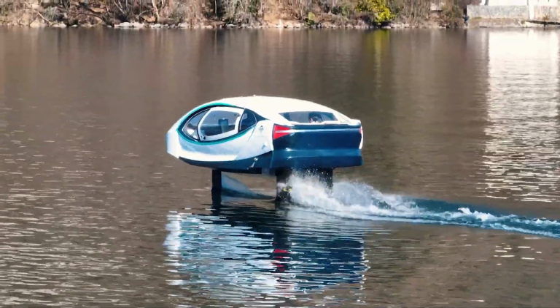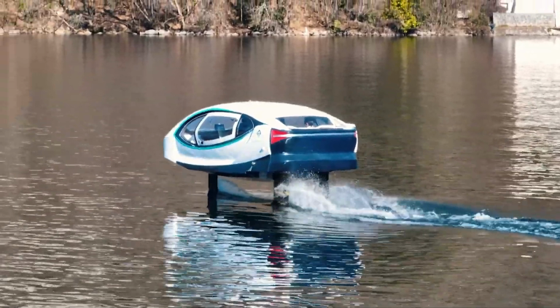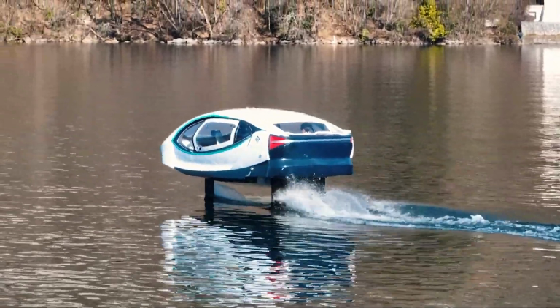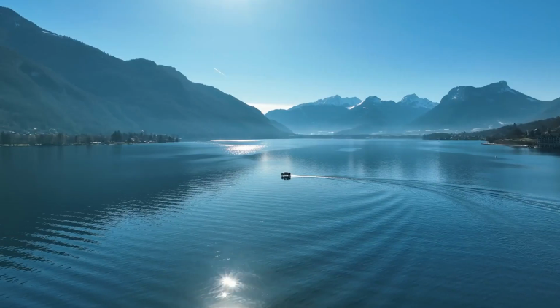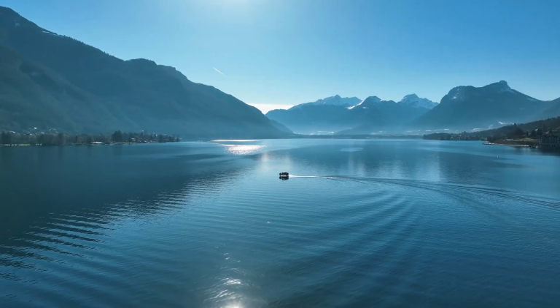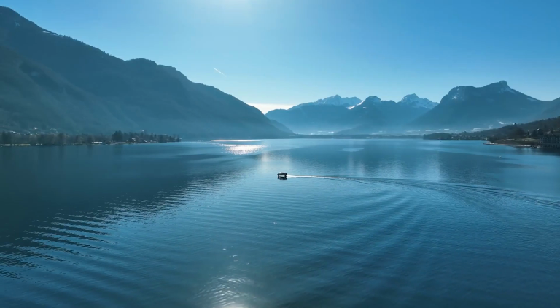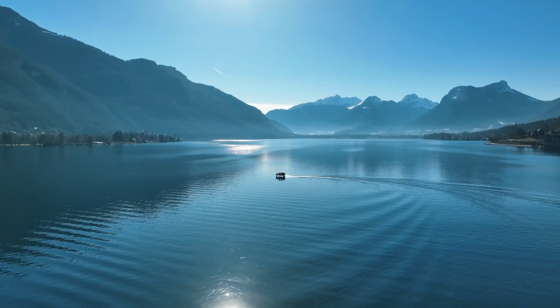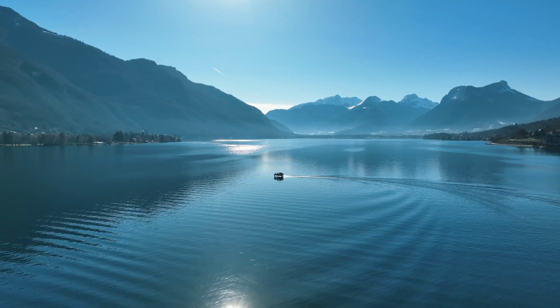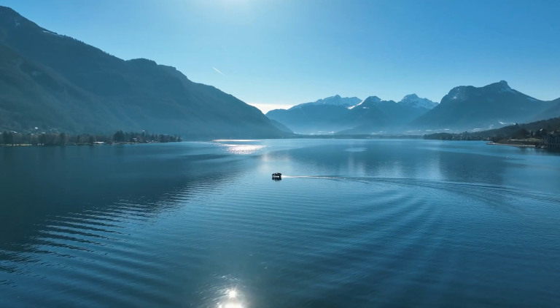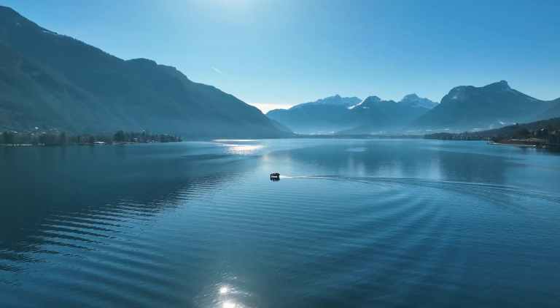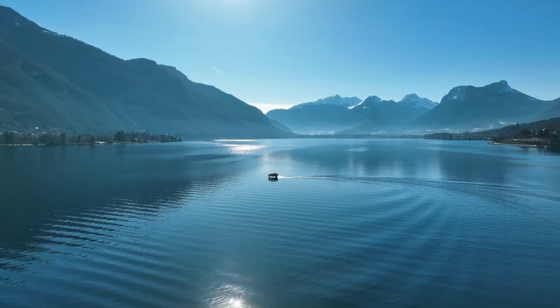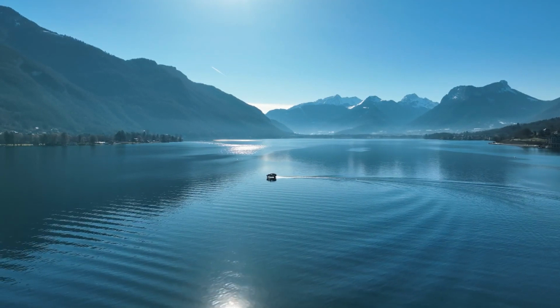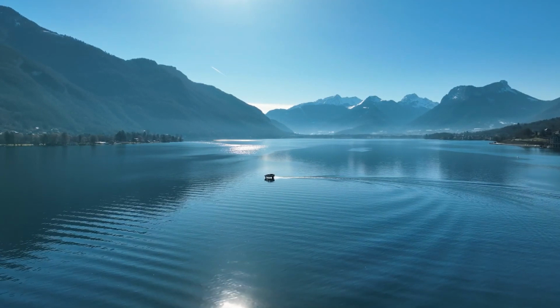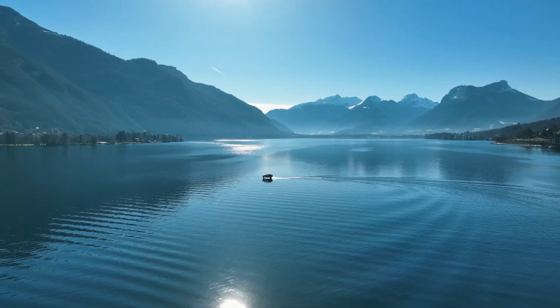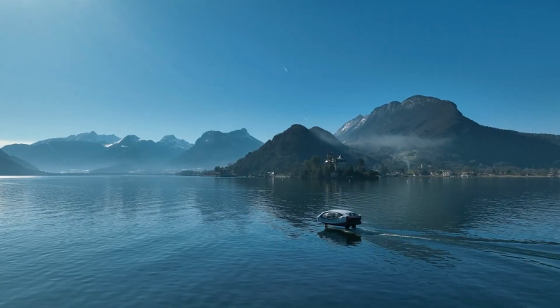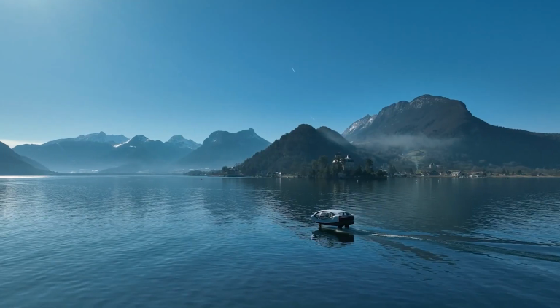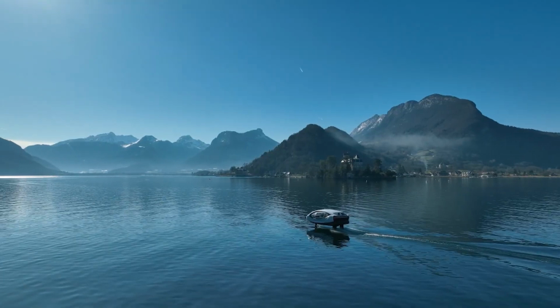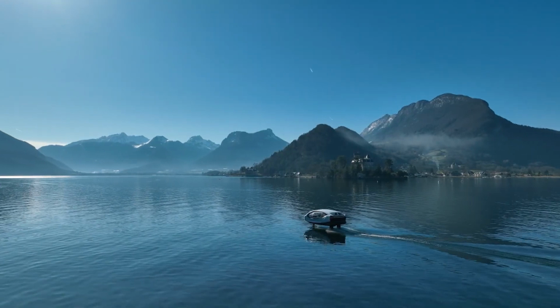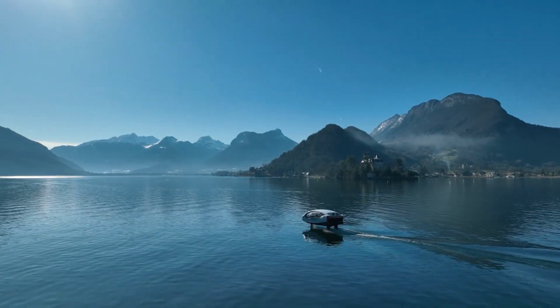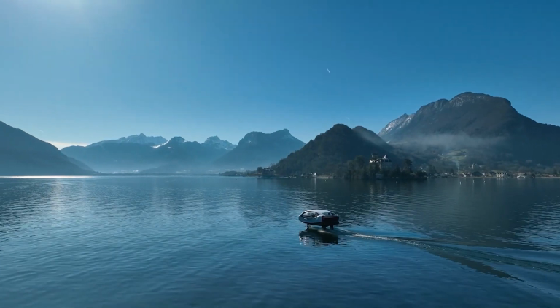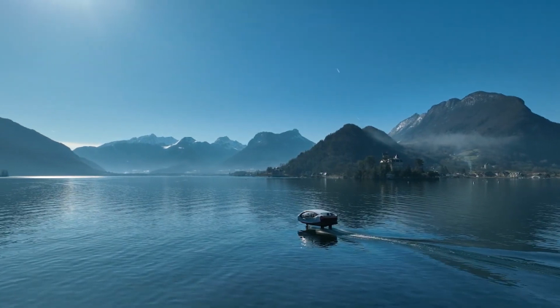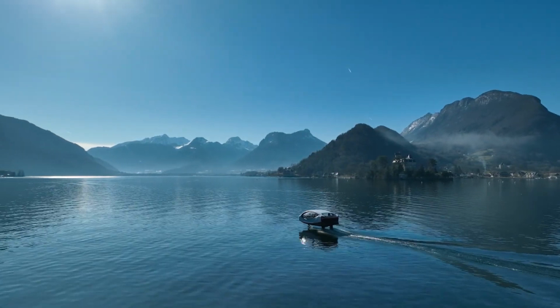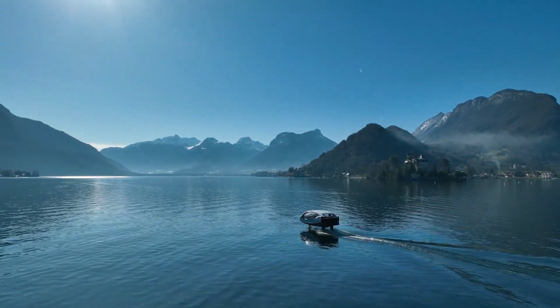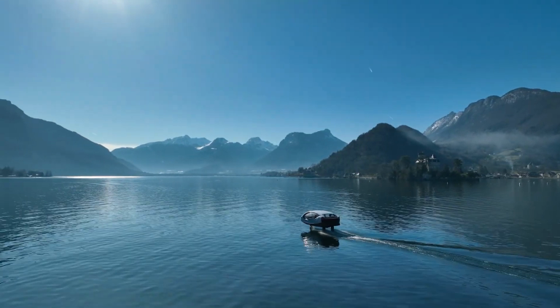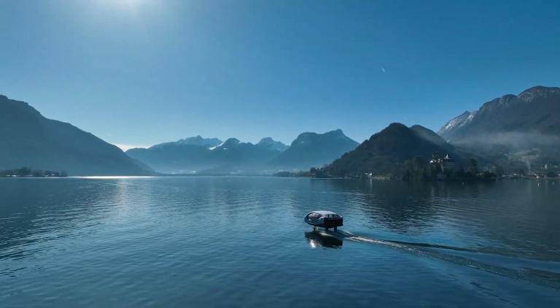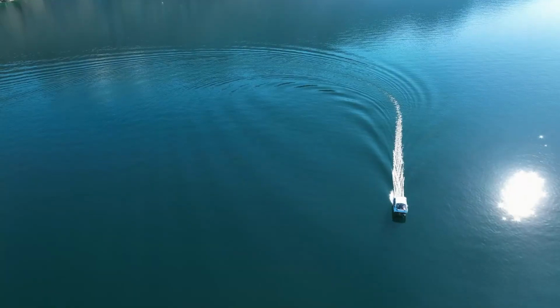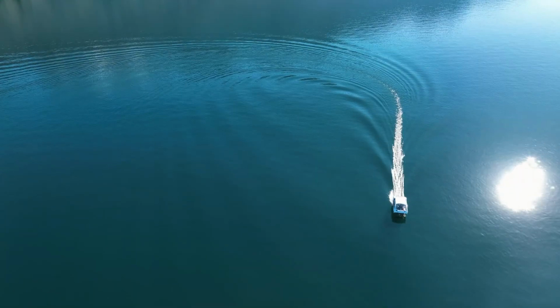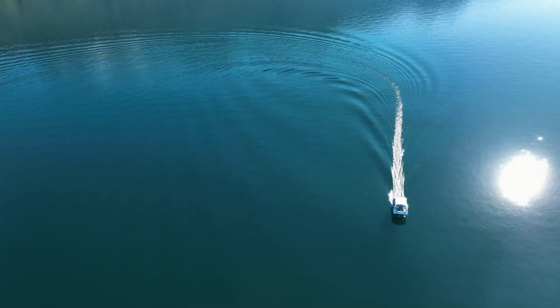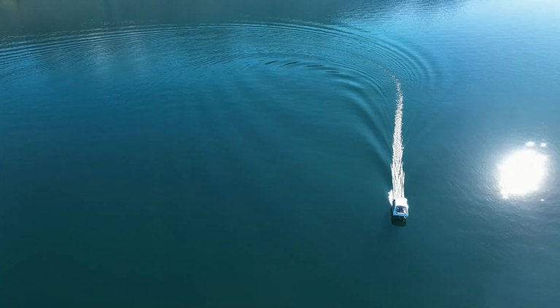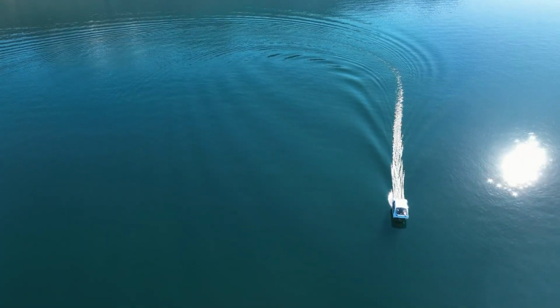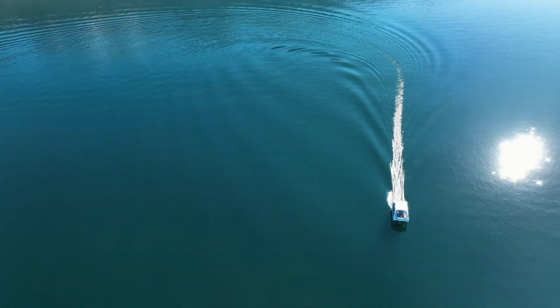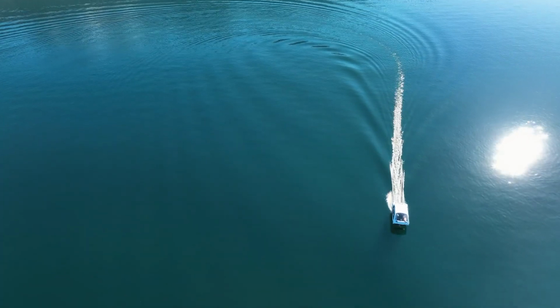Perfect for those seeking efficiency, sustainability, and excitement, Sea Bubbles offers a revolutionary approach to urban transportation, where the journey is as captivating as the destination.